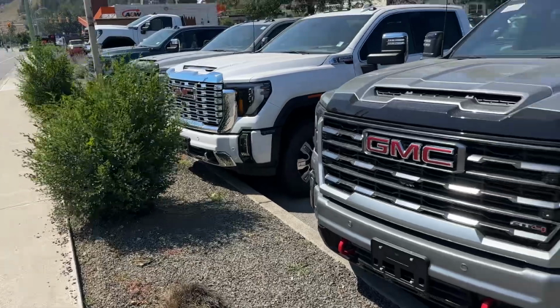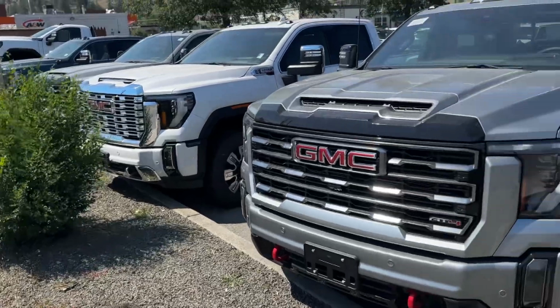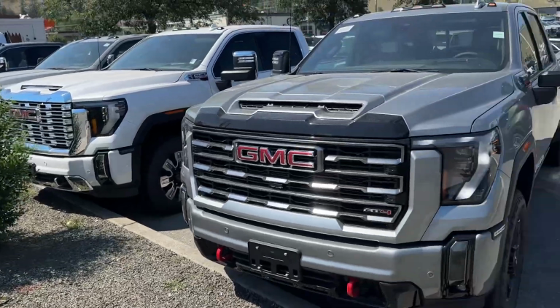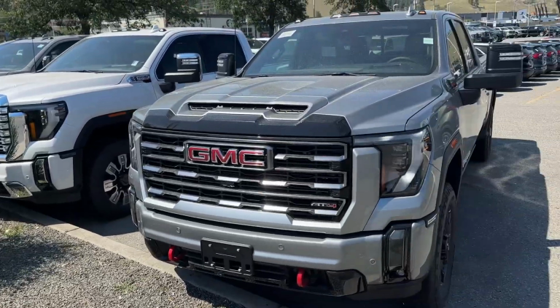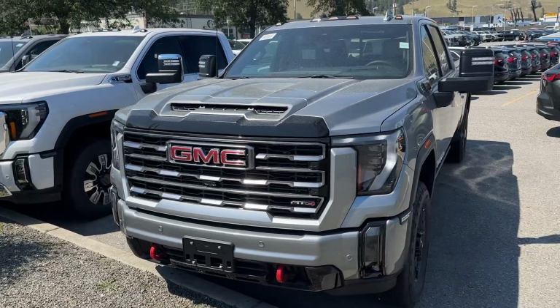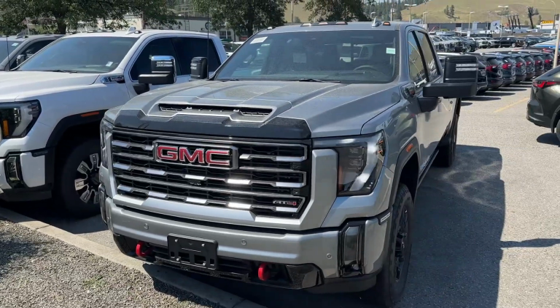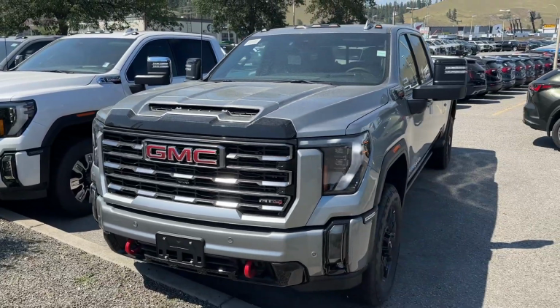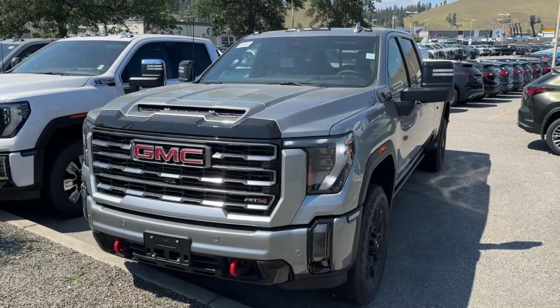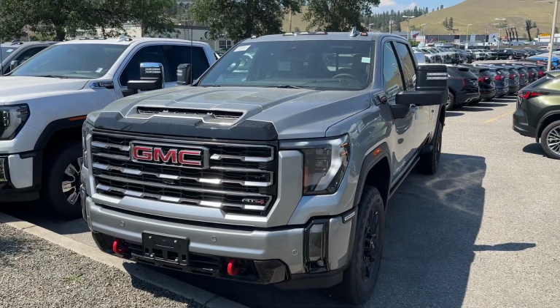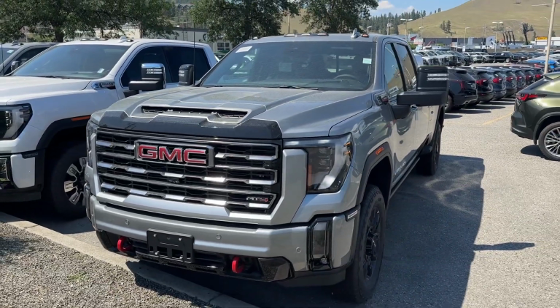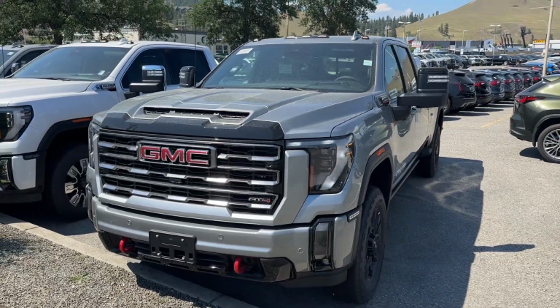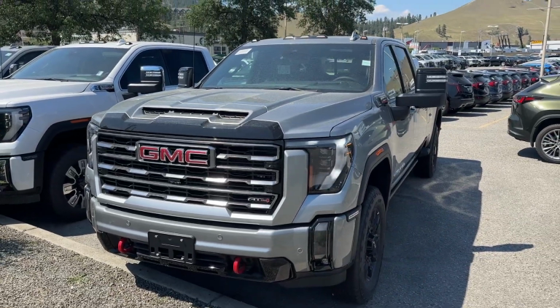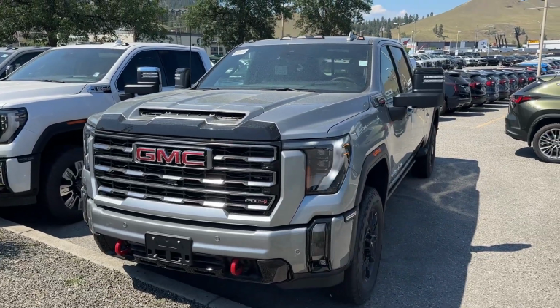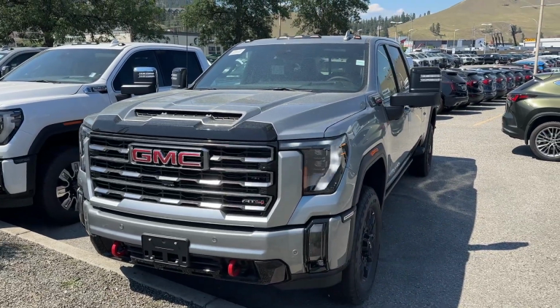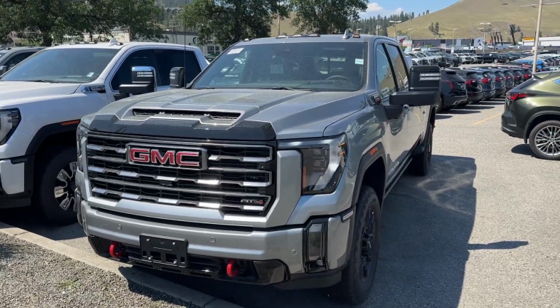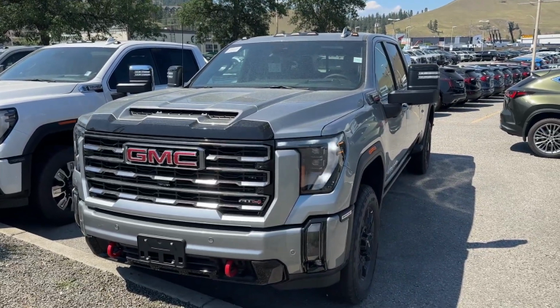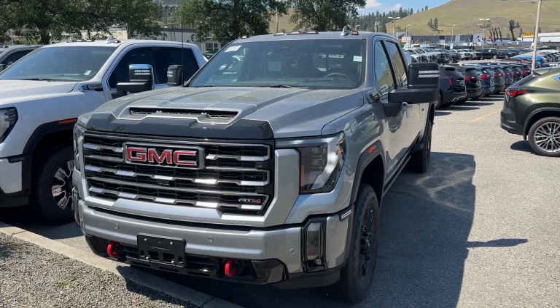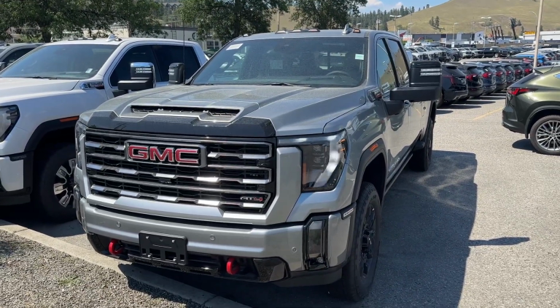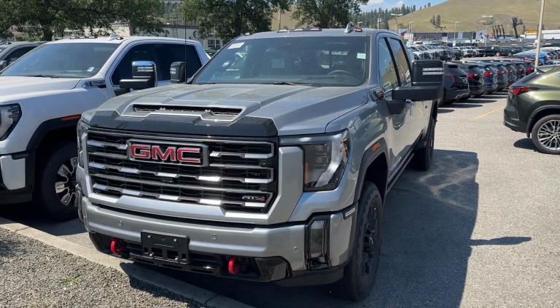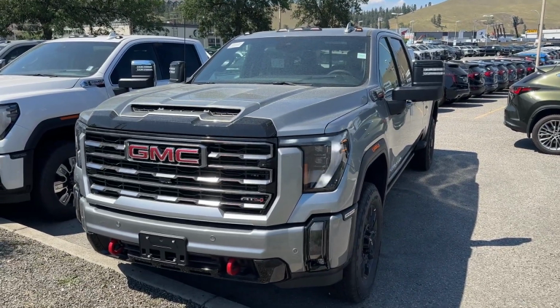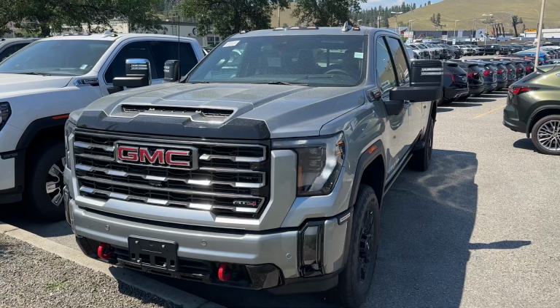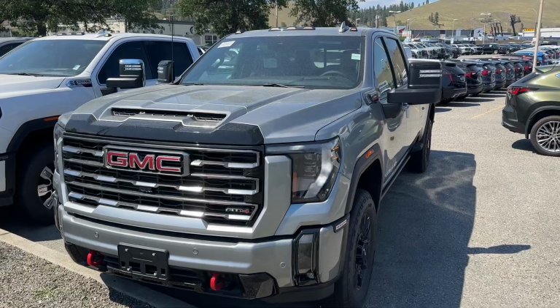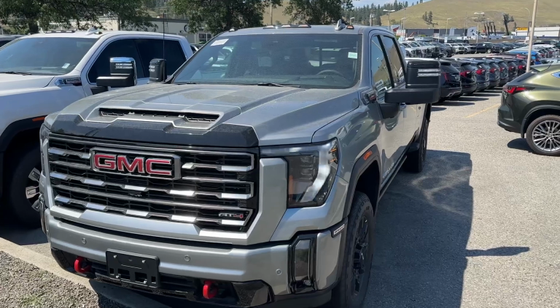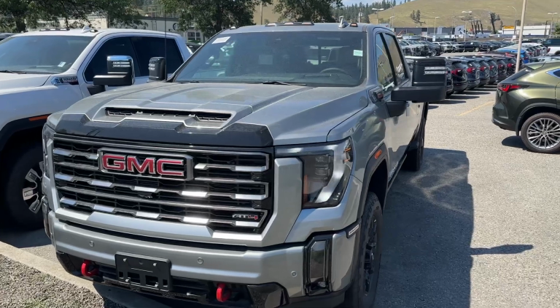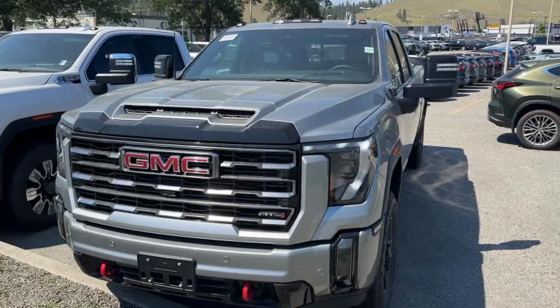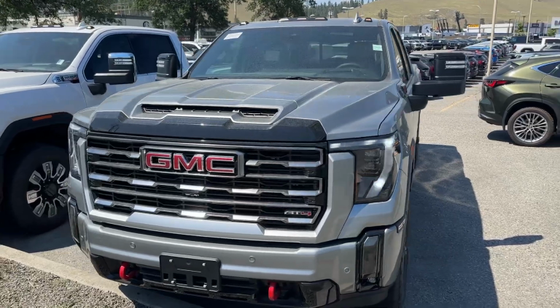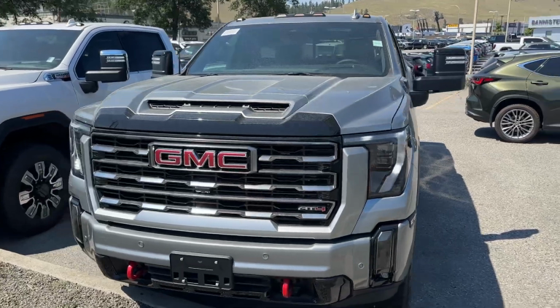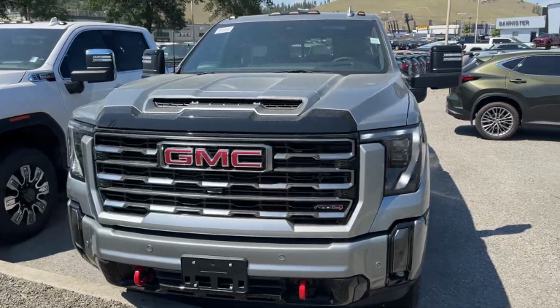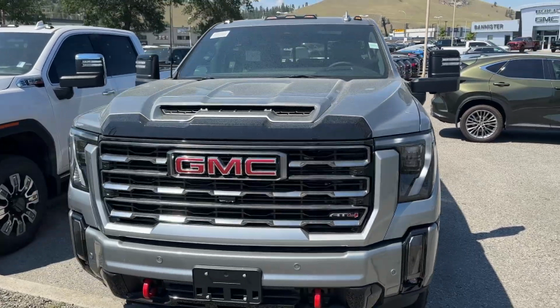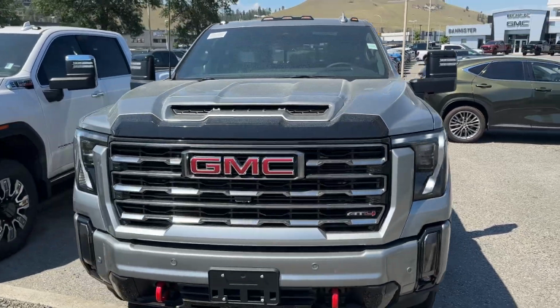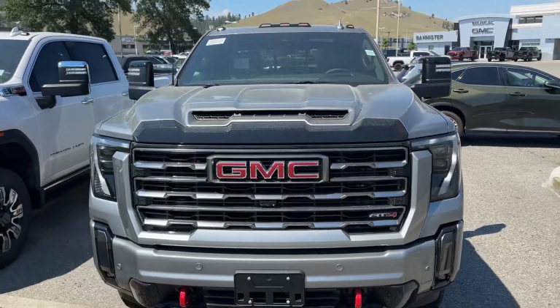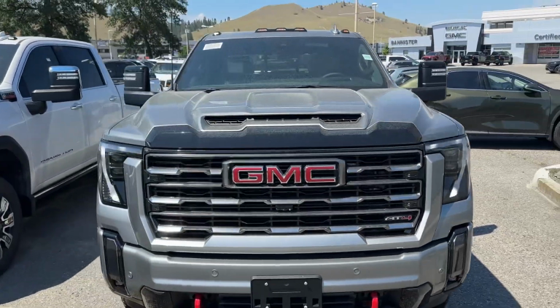One of the only ones in the entire country in this color. It is brand new. There are no kilometers on this truck.